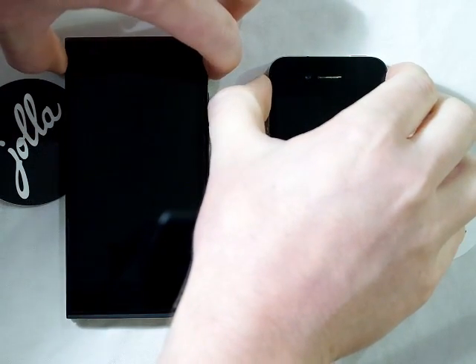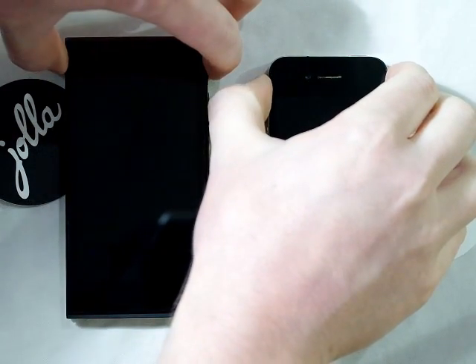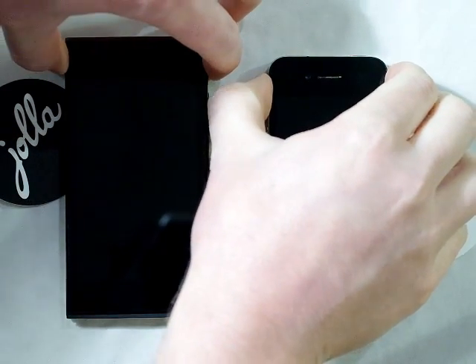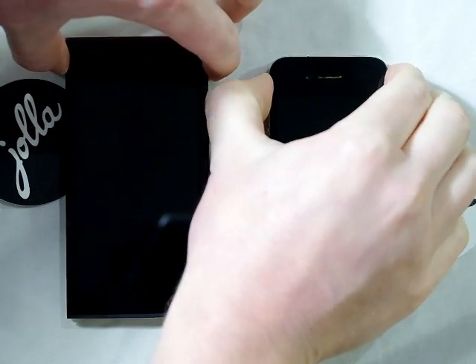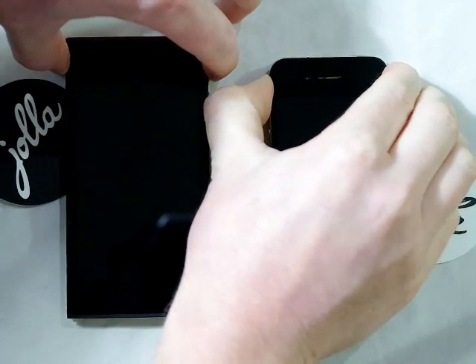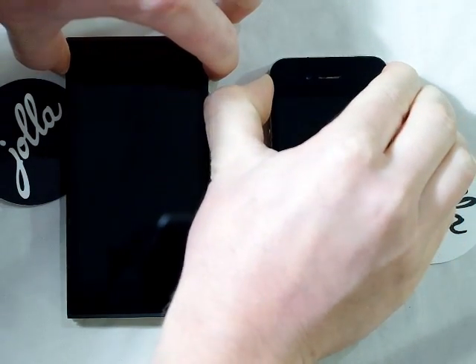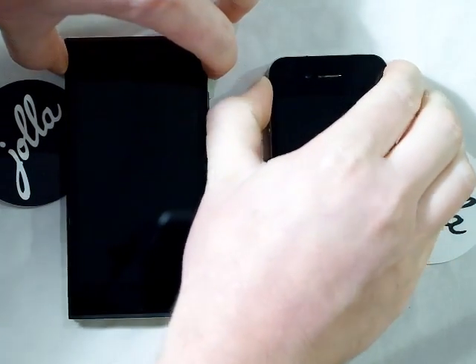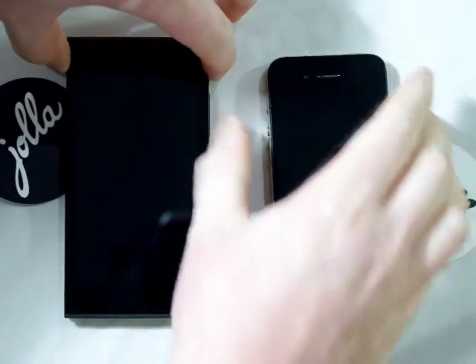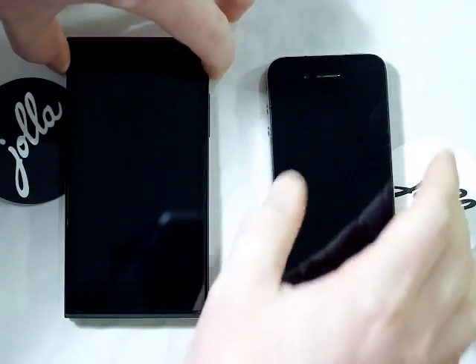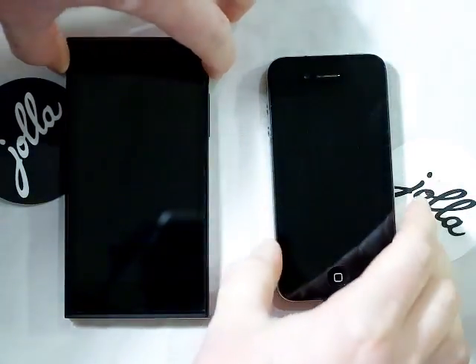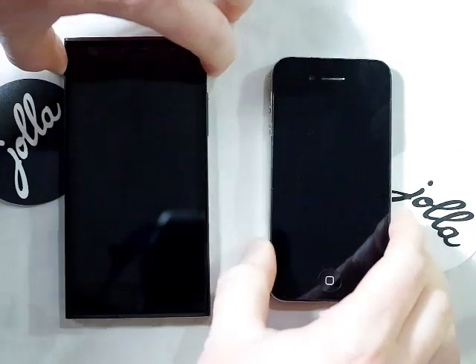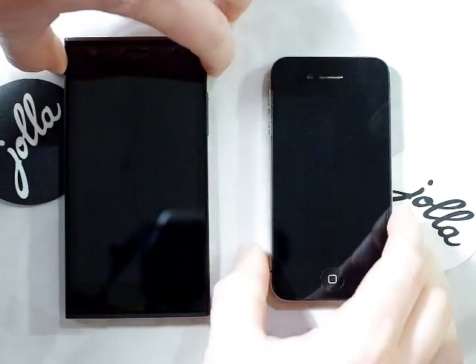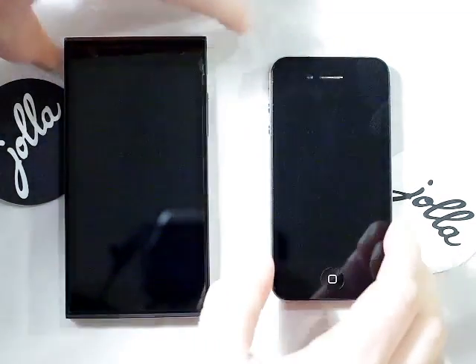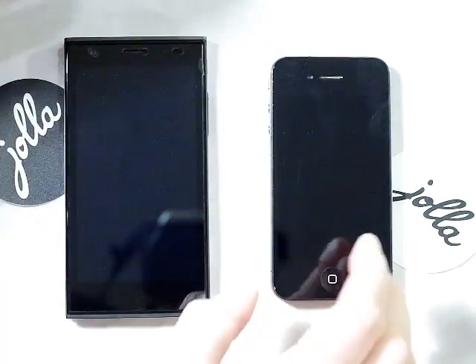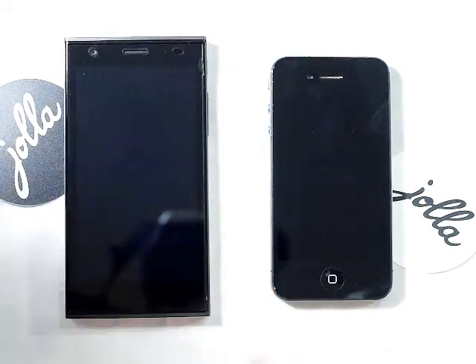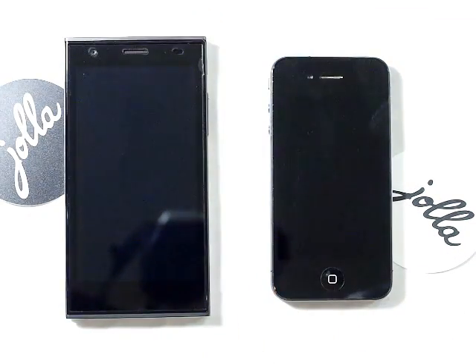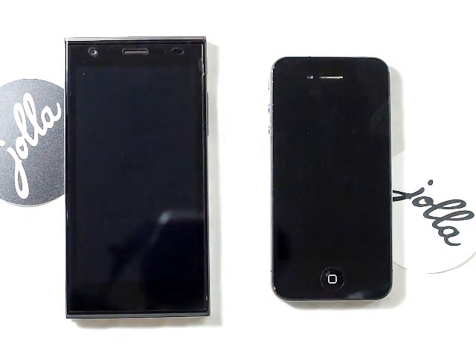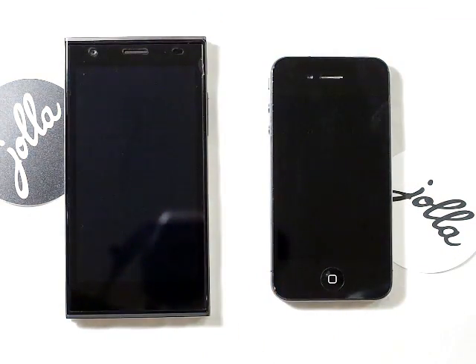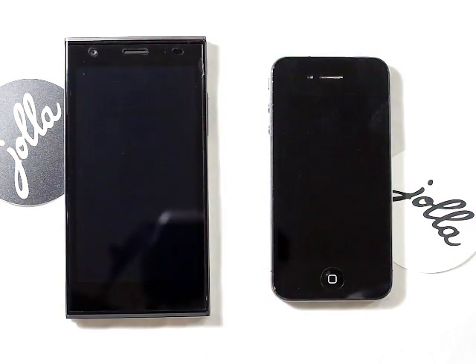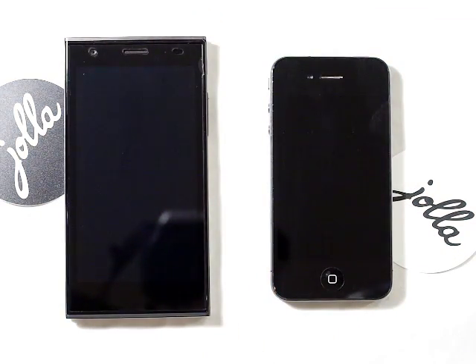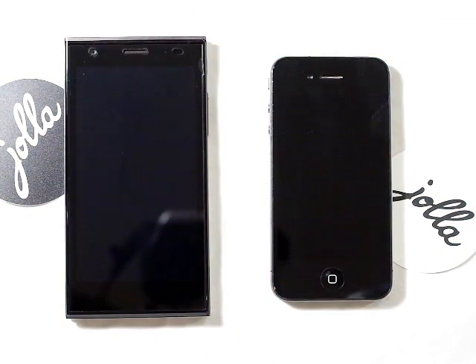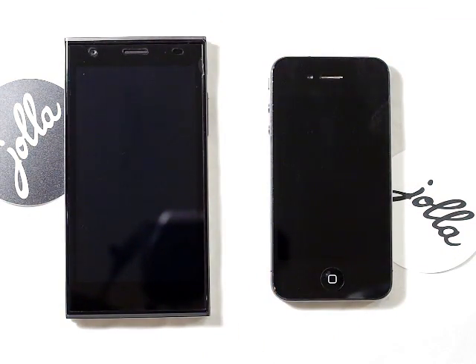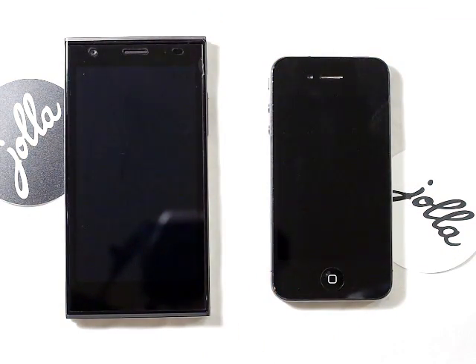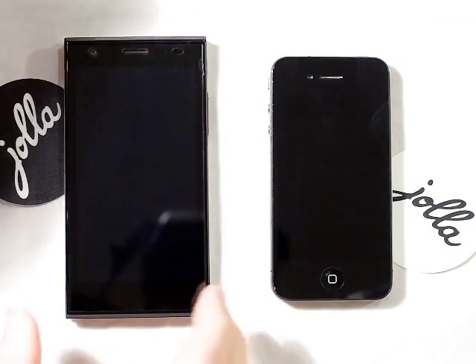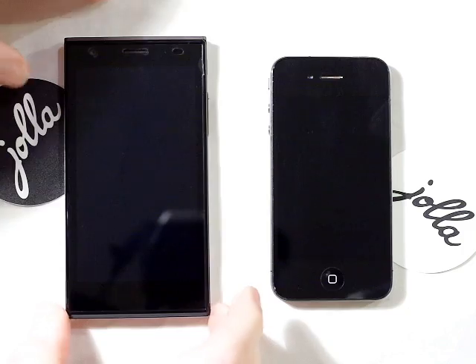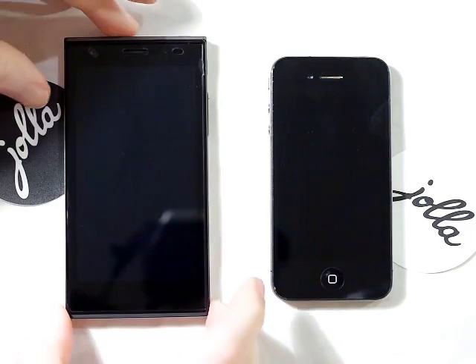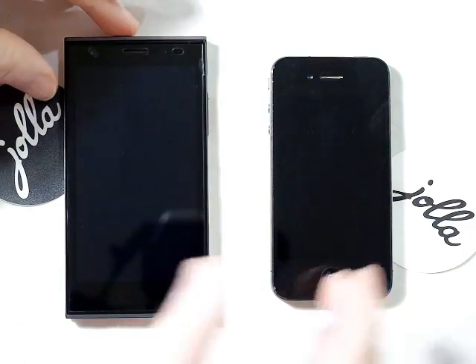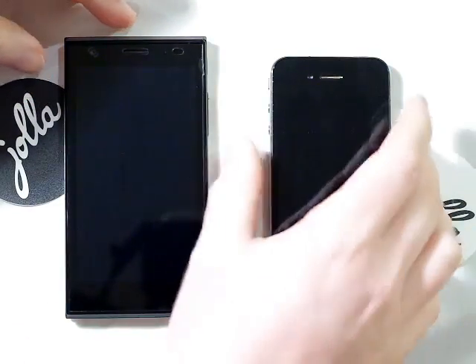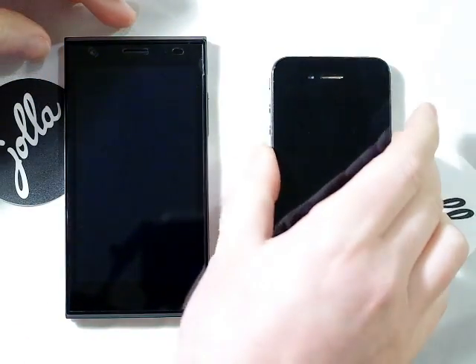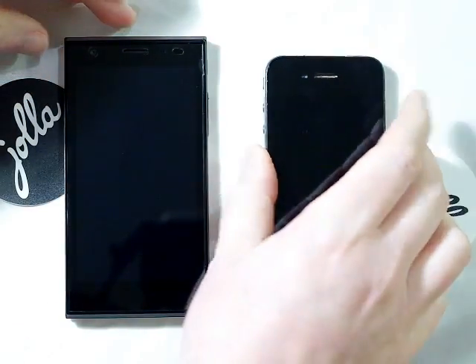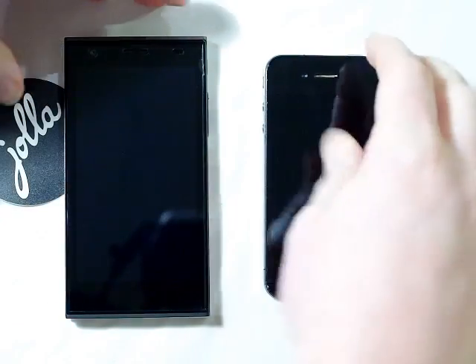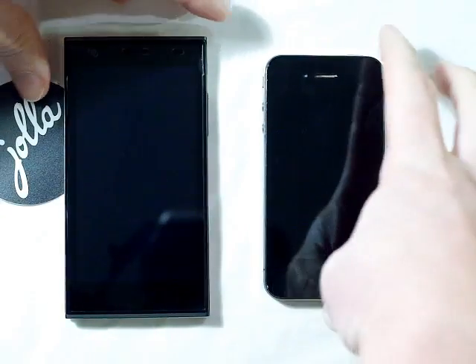One, two, three — oh, no, that's the wrong one. Nothing's happening so that's okay, I'll do it again.